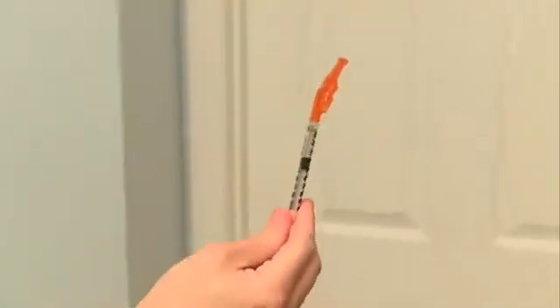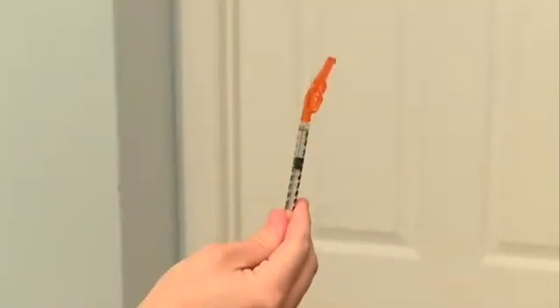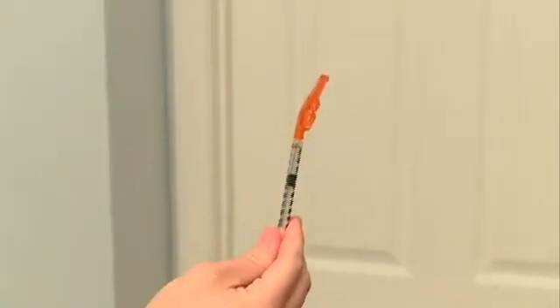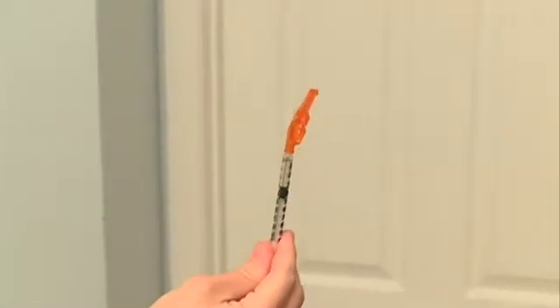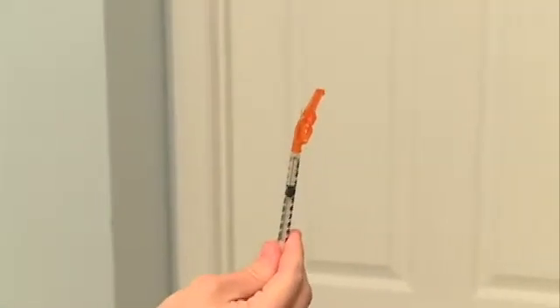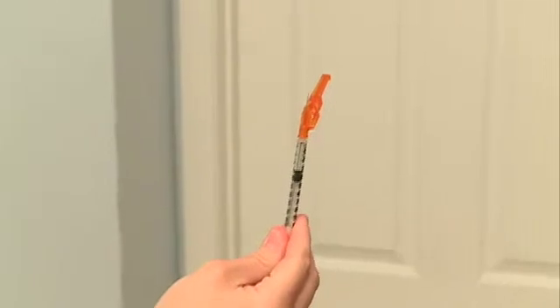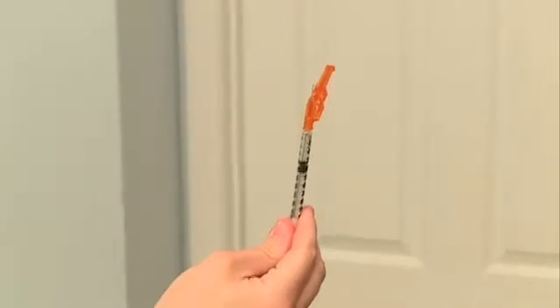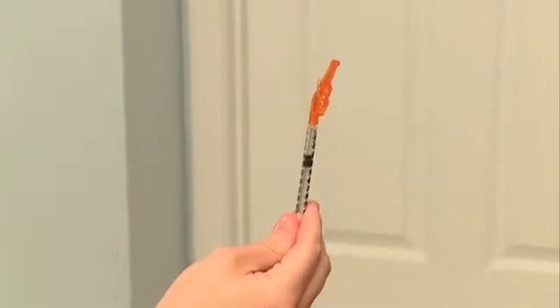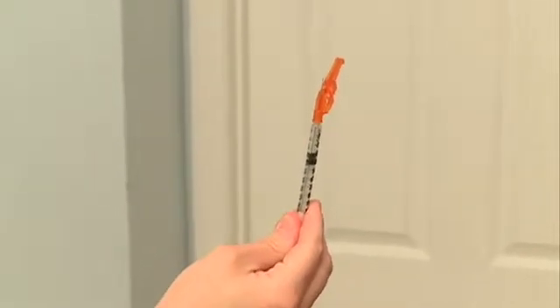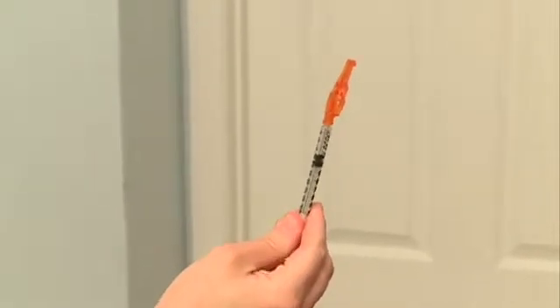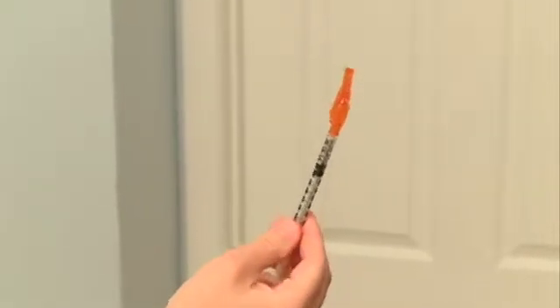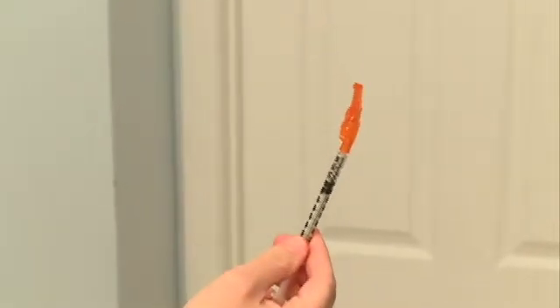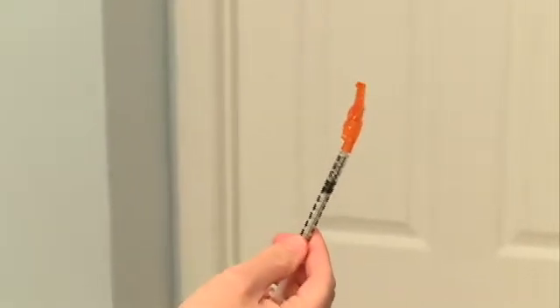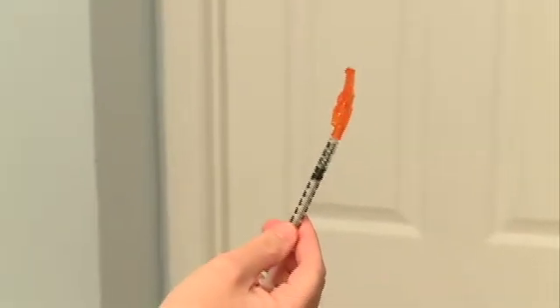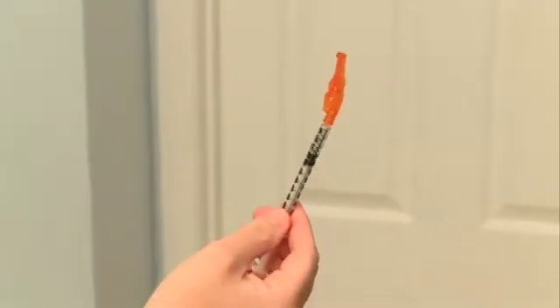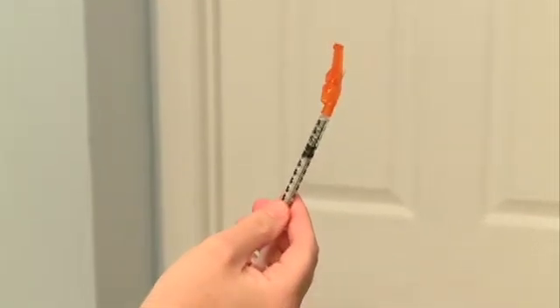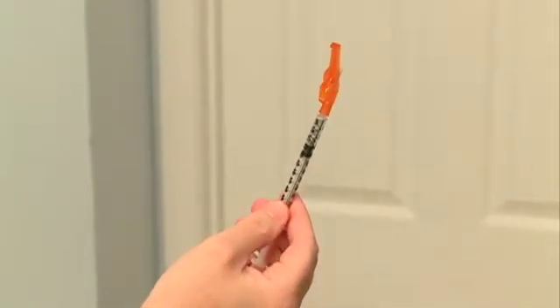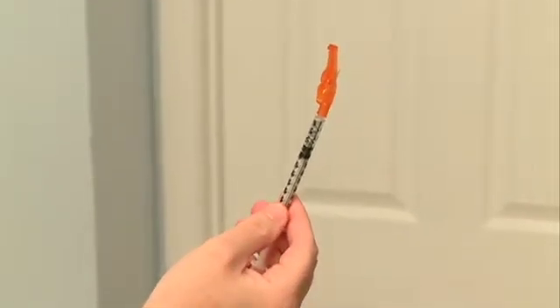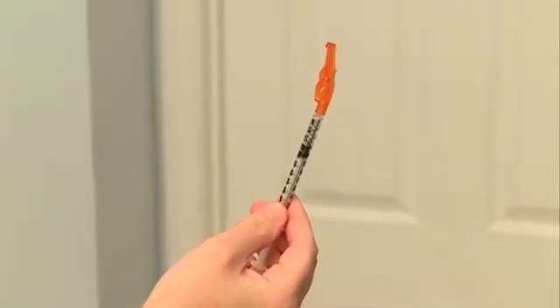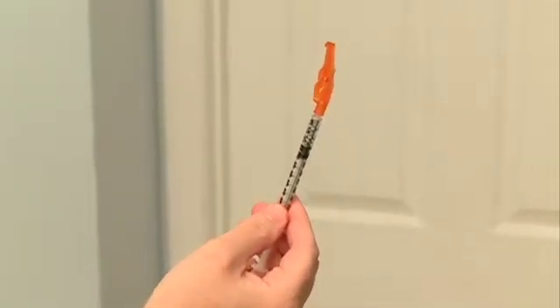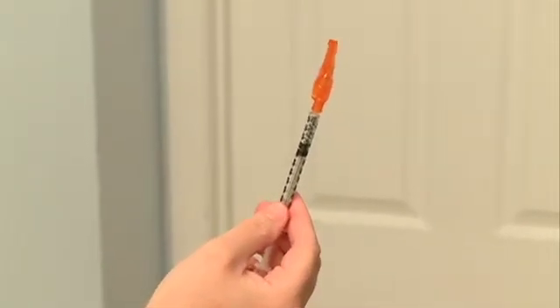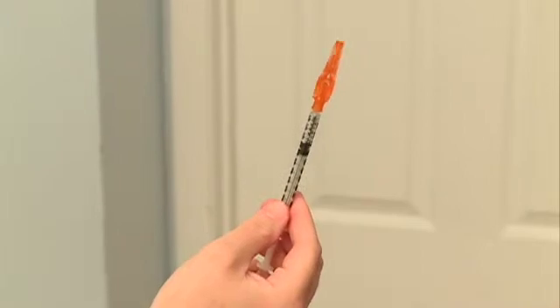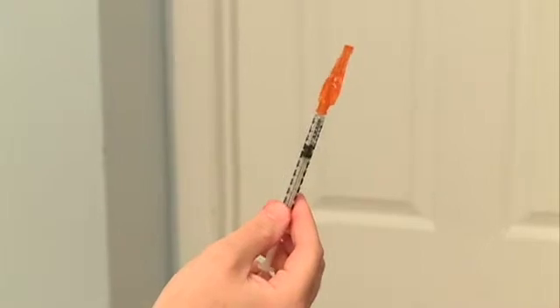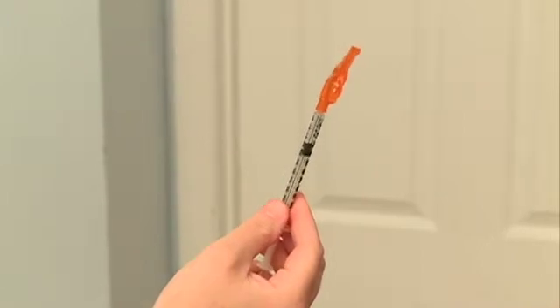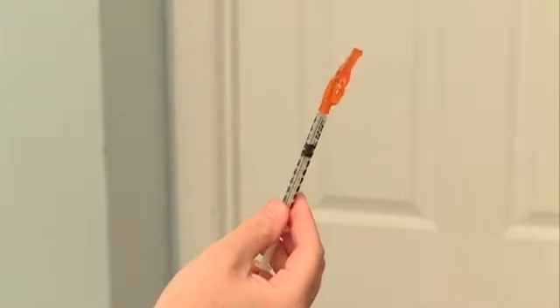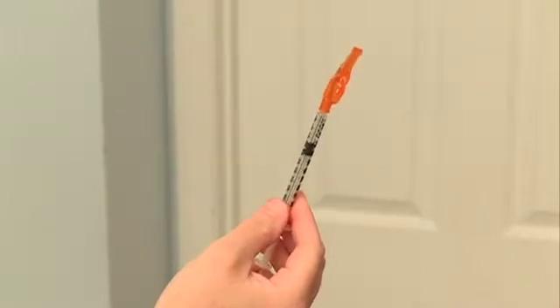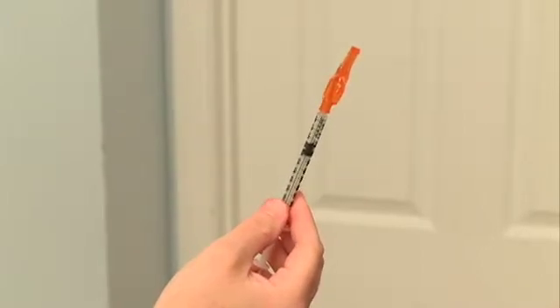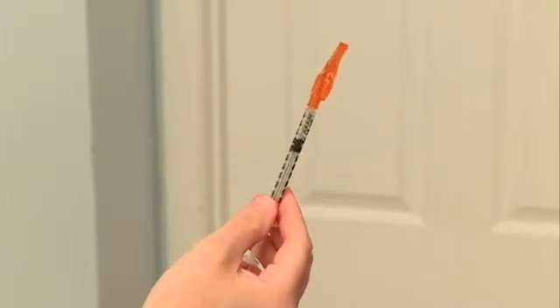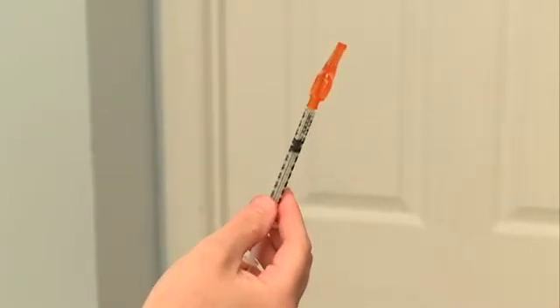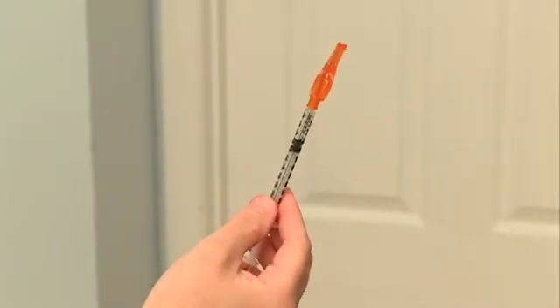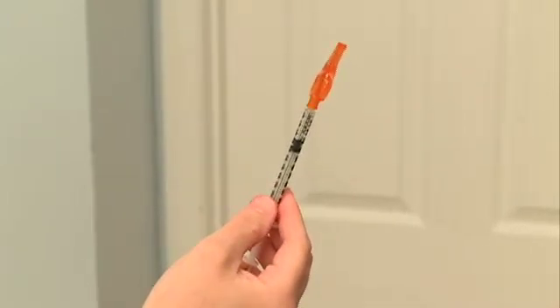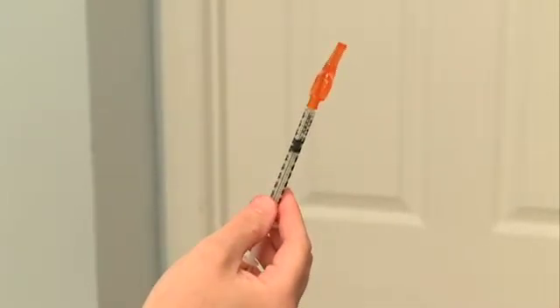Point the needle toward the ceiling and push out any air from the syringe. Be careful not to push out any medicine. Your medication is now ready for injection.